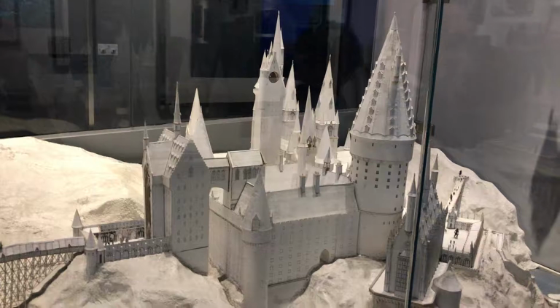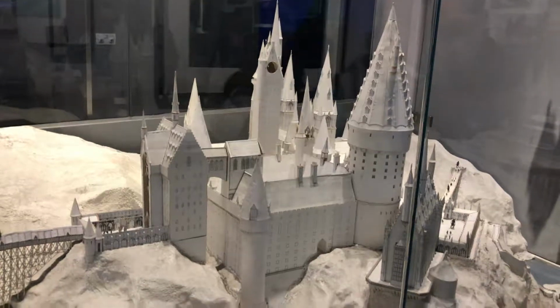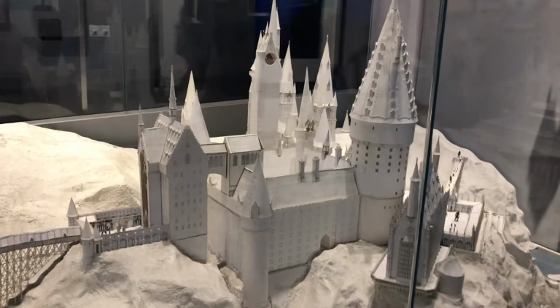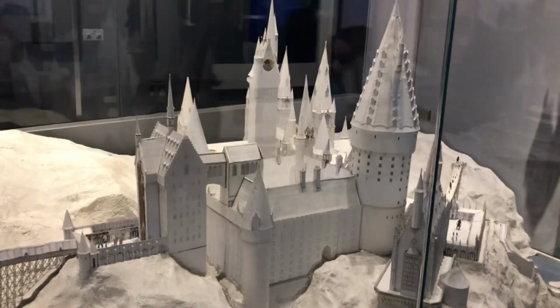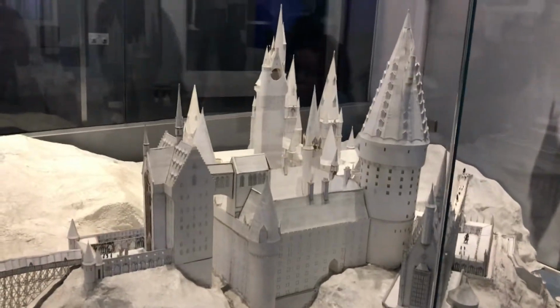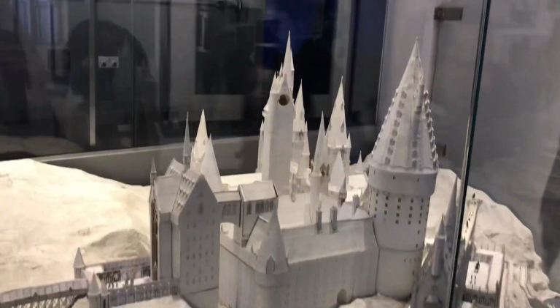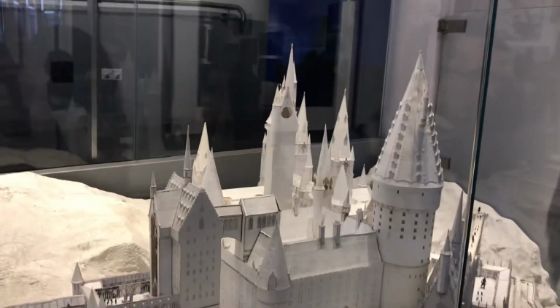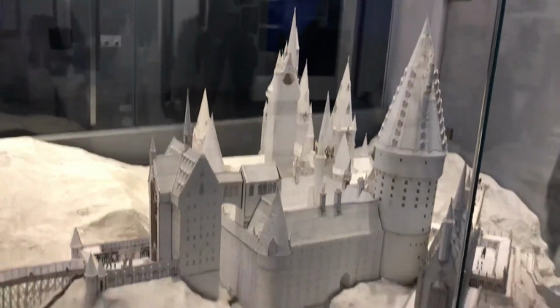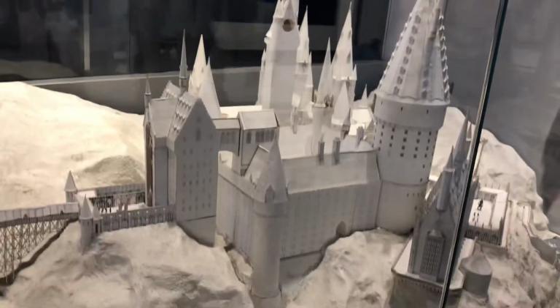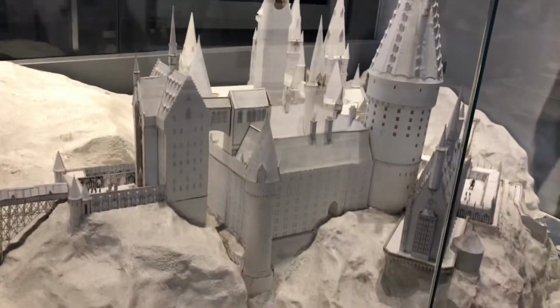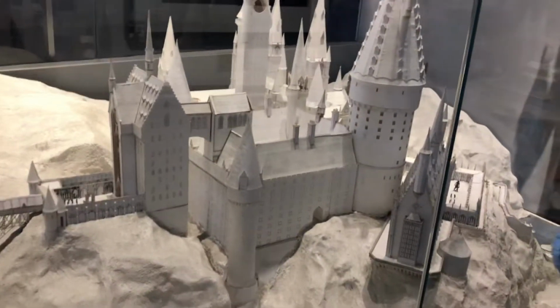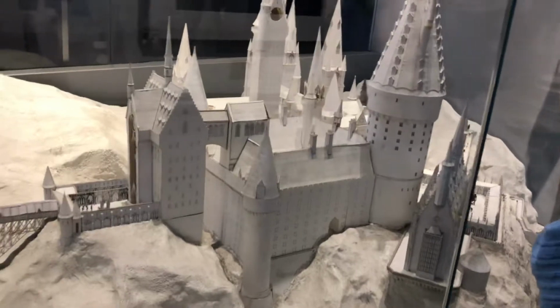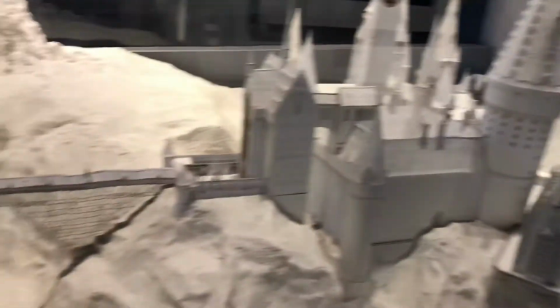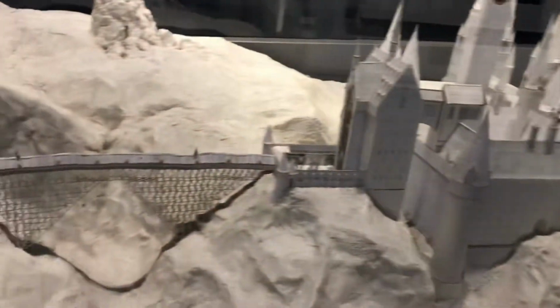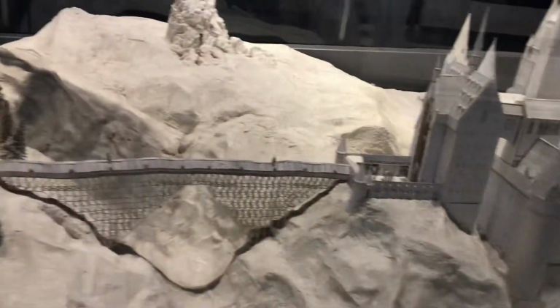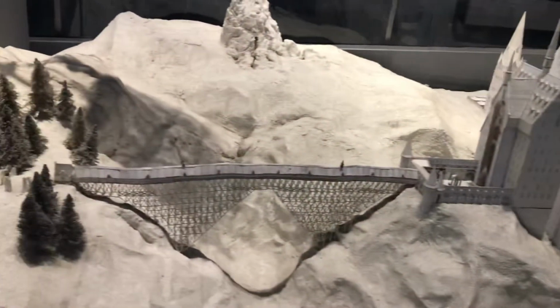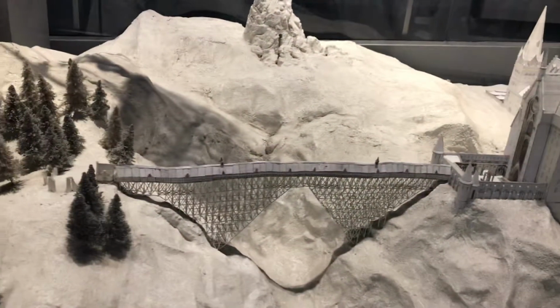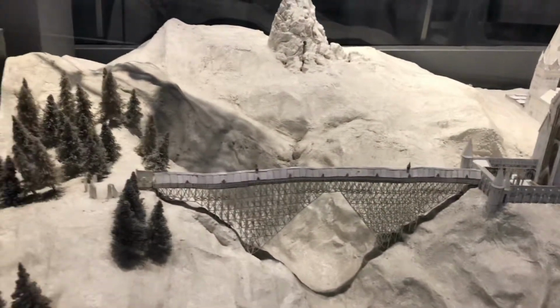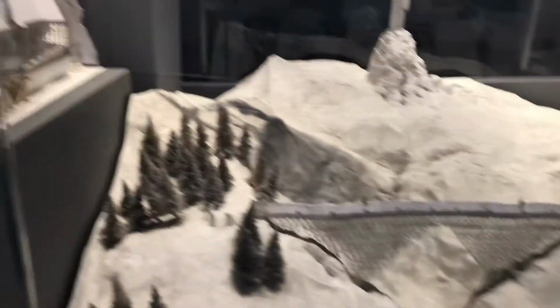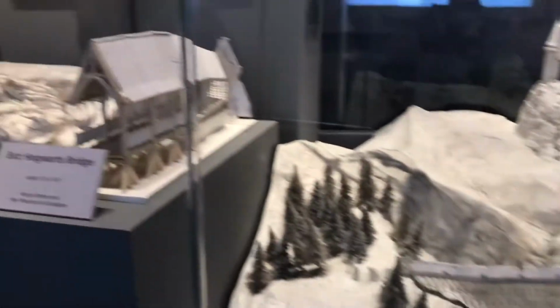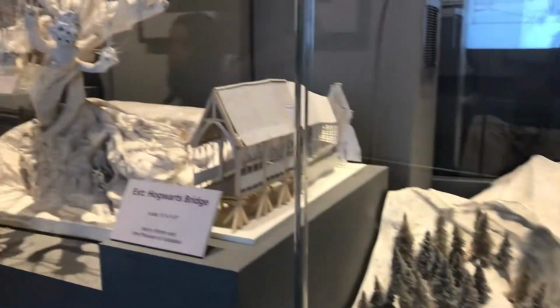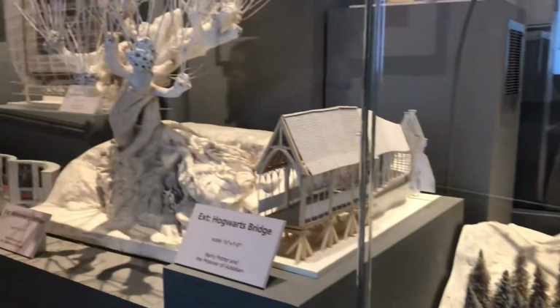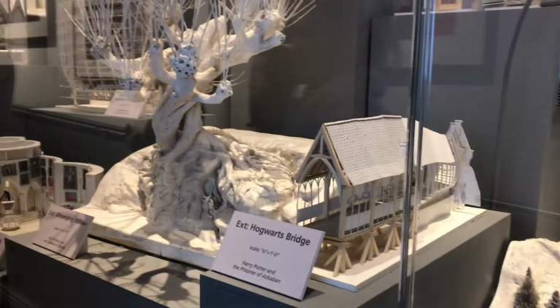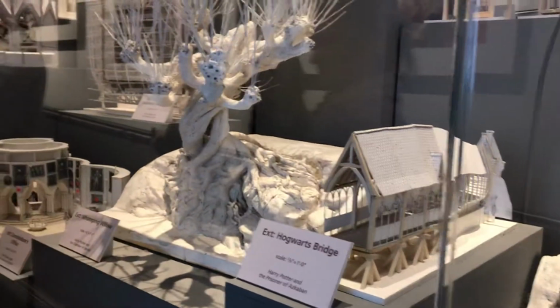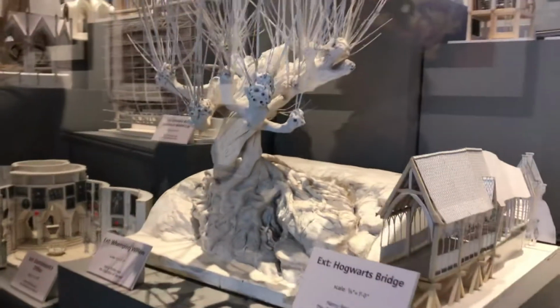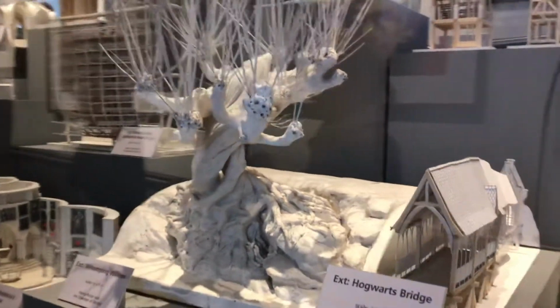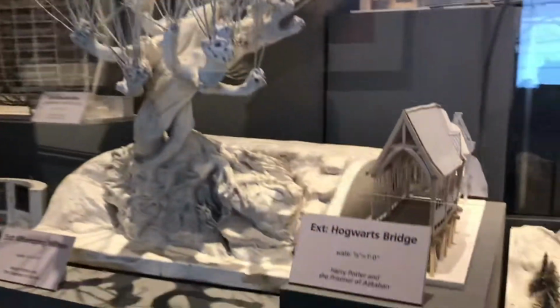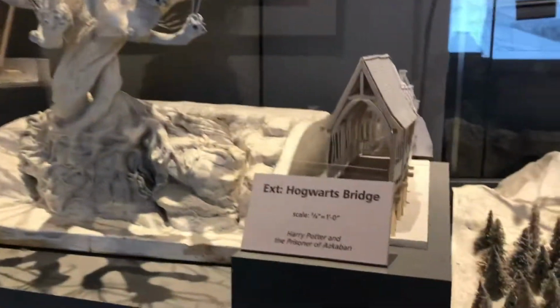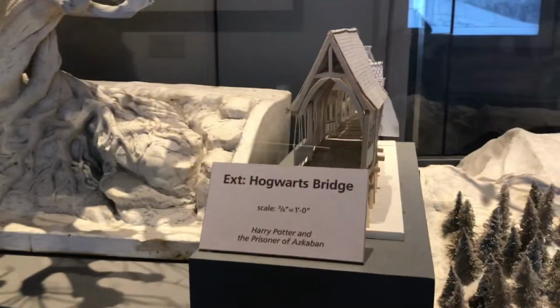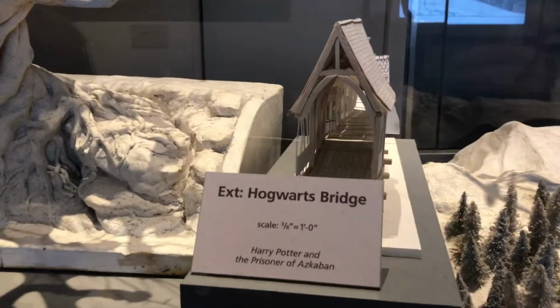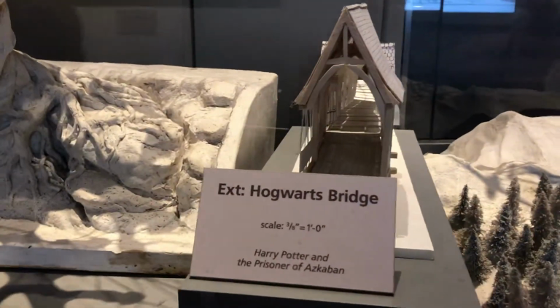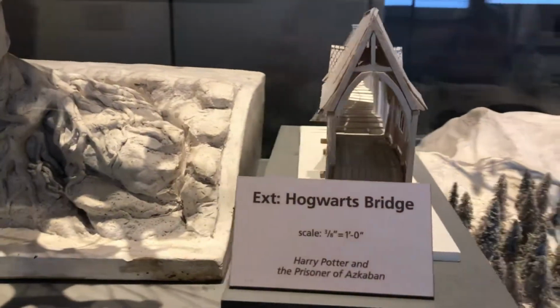These are the scales of the different models. So you've got Hagrid's hut, which is quite cool. The bridge, the Whomping Willow. The bridge — the external bridge over here, you saw outside in full size.